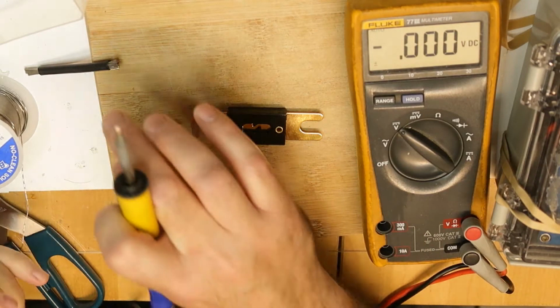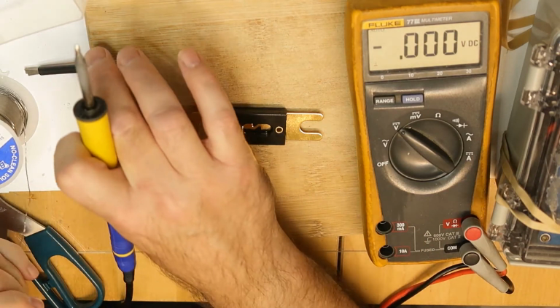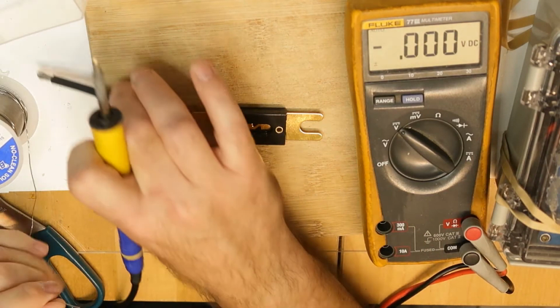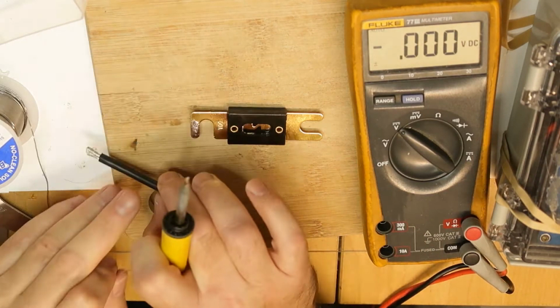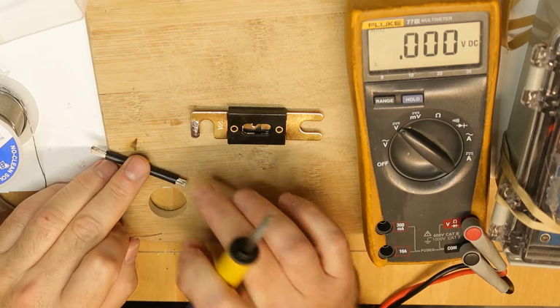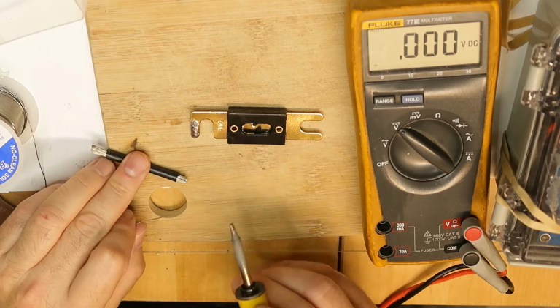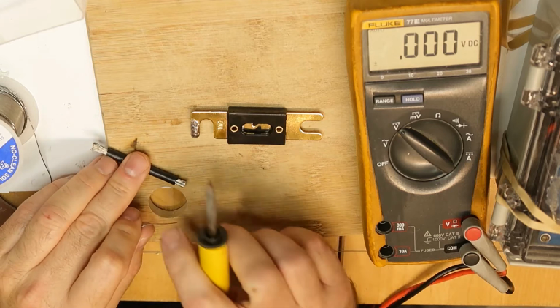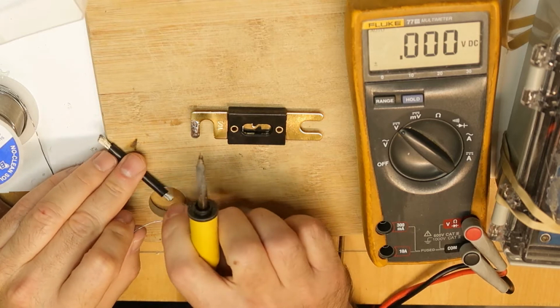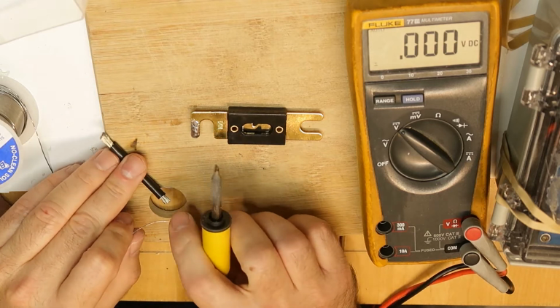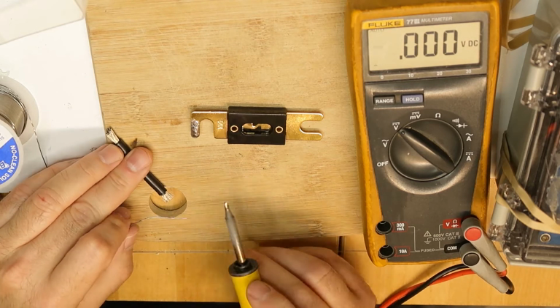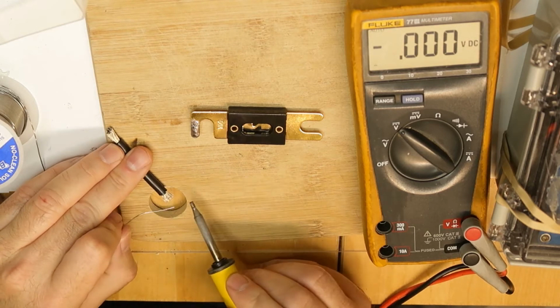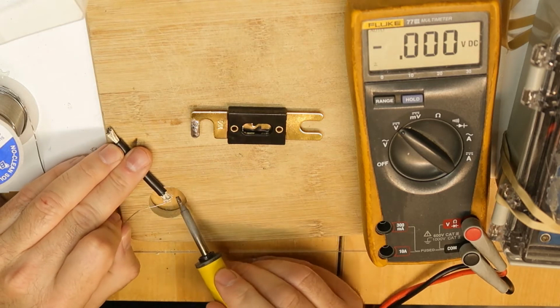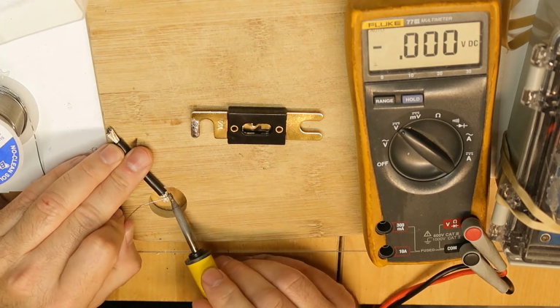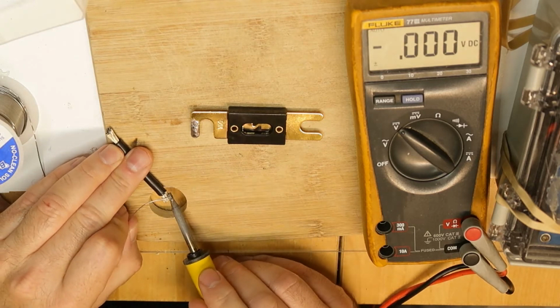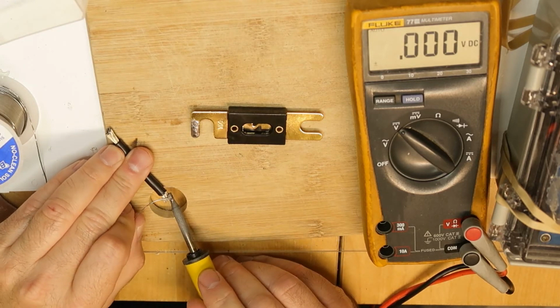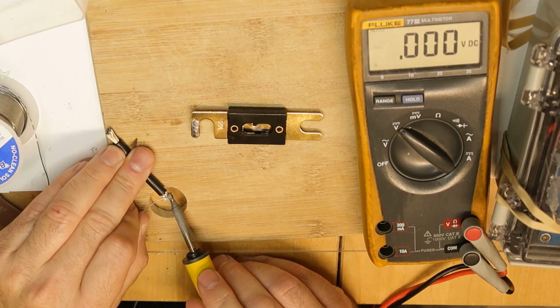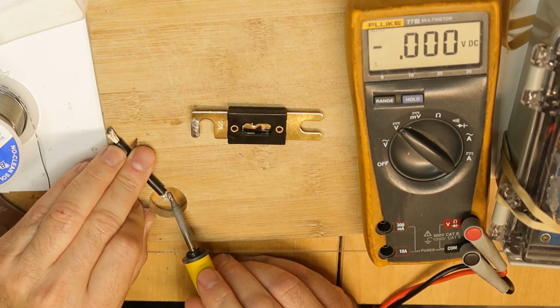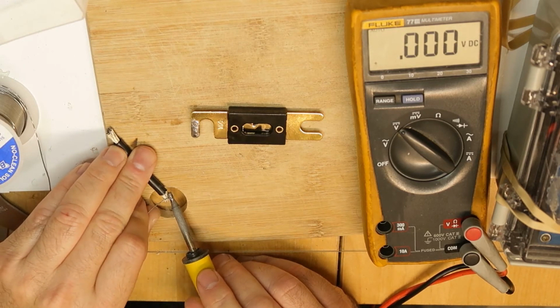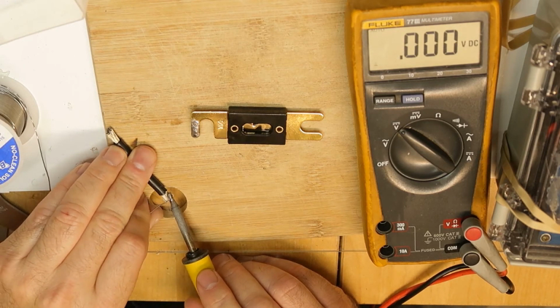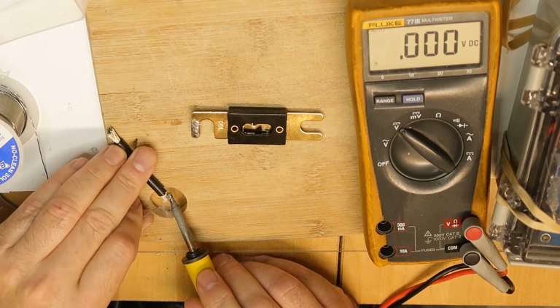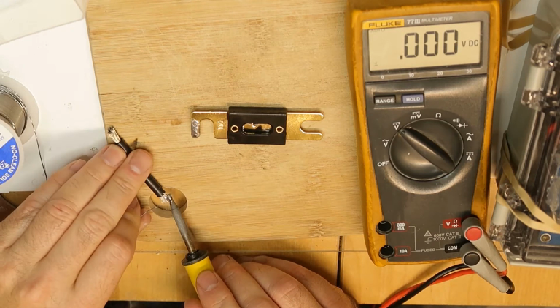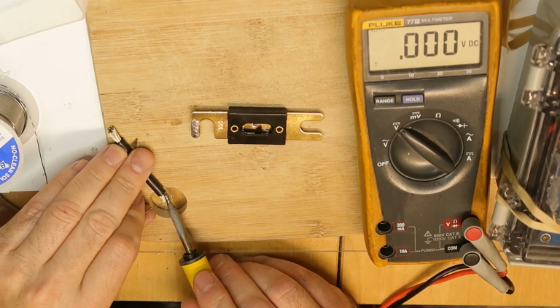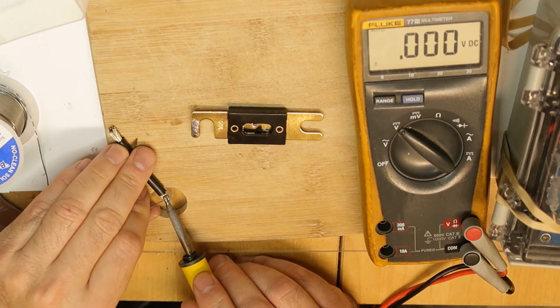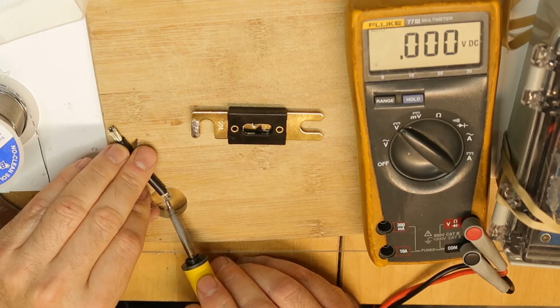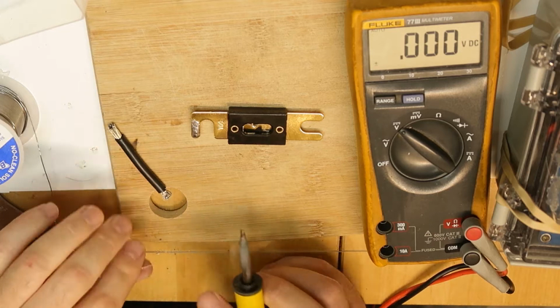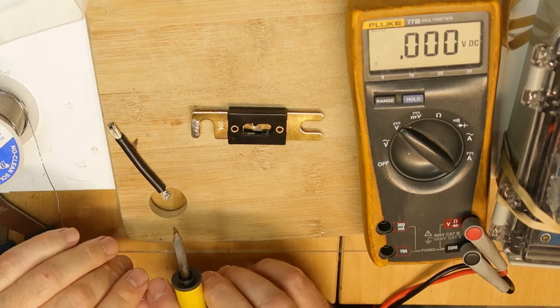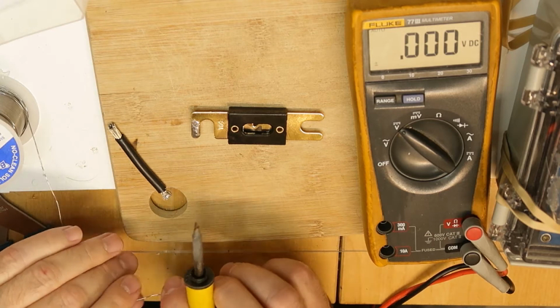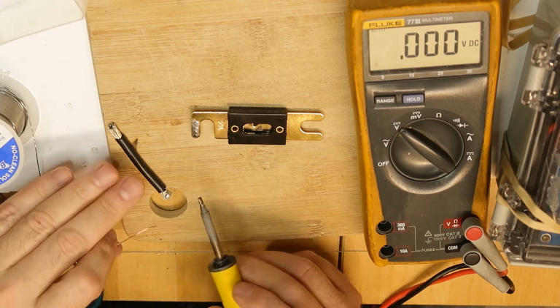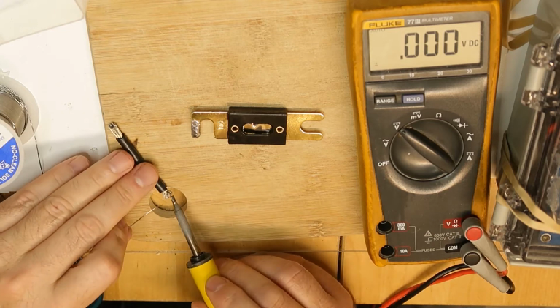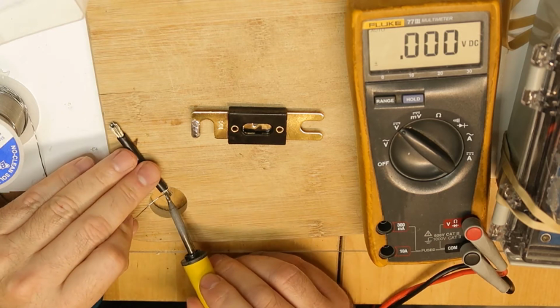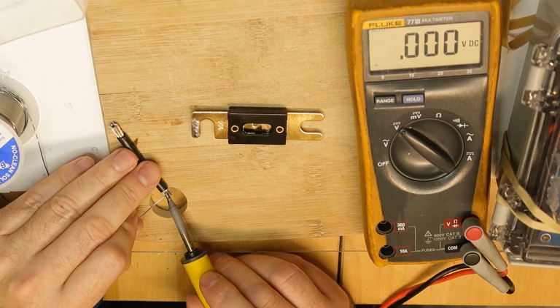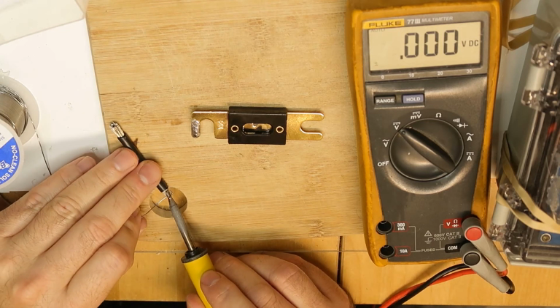Connecting now the fuse that will be in use. This is 50 amps. I think it will be okay.